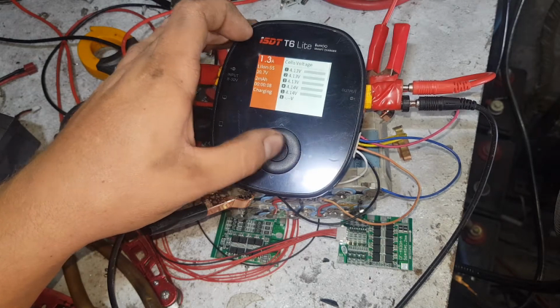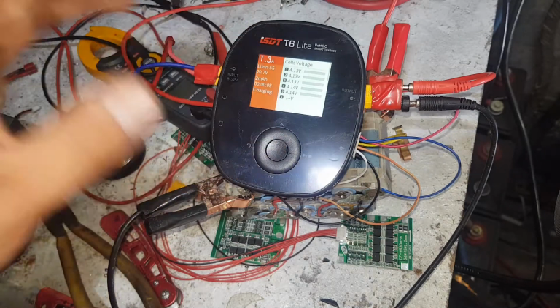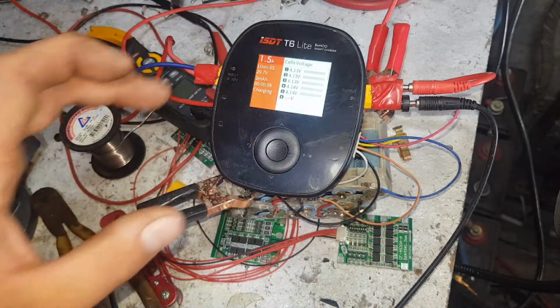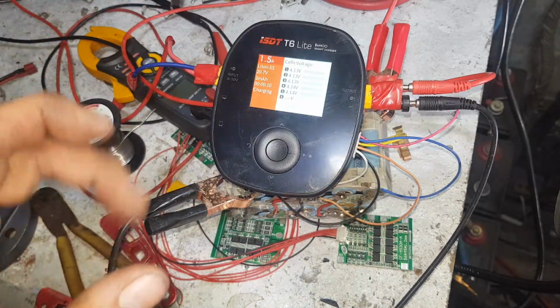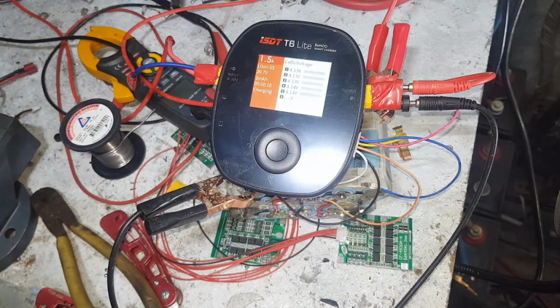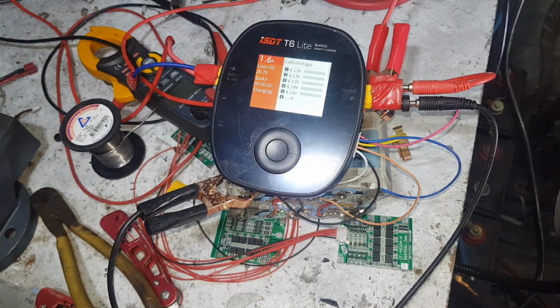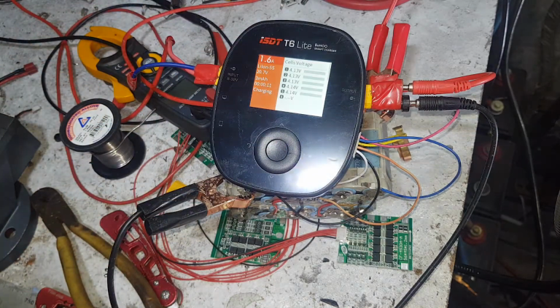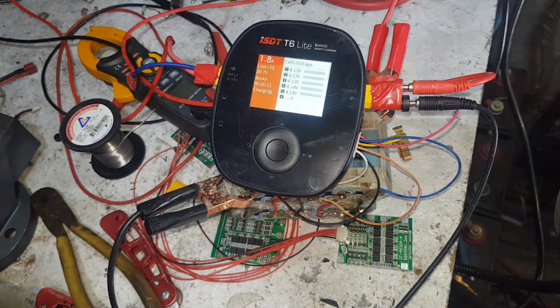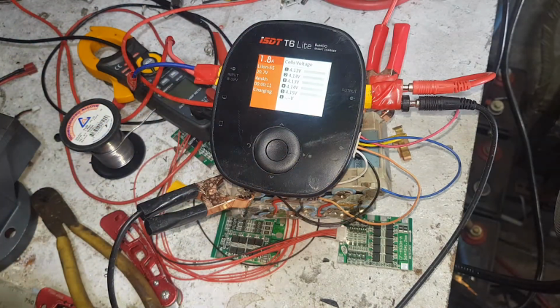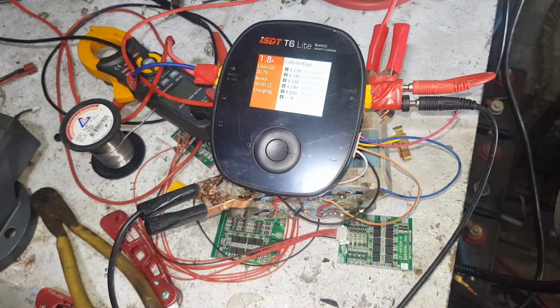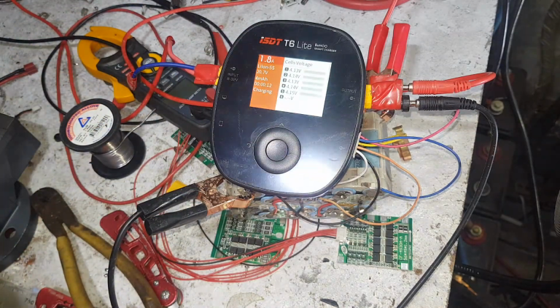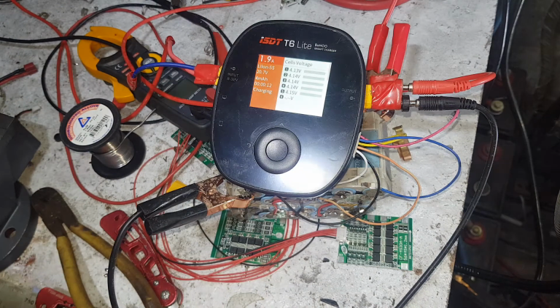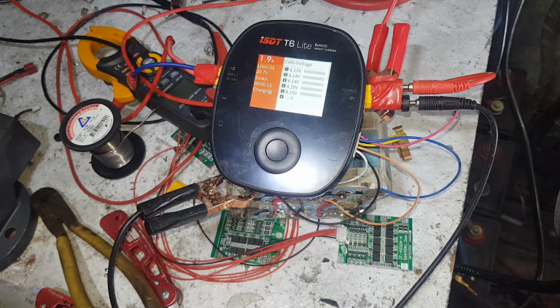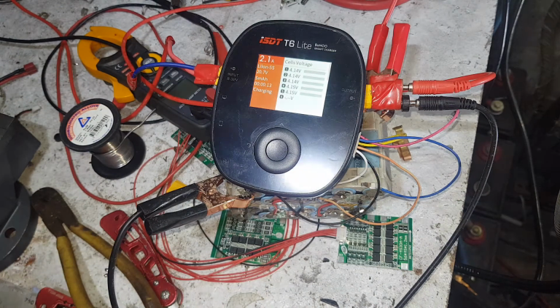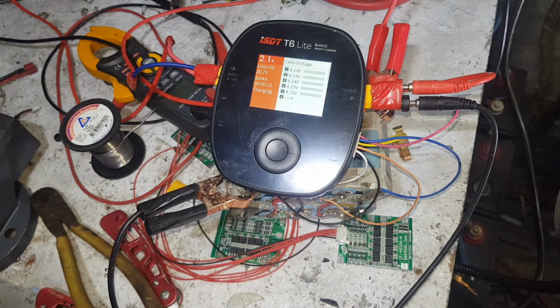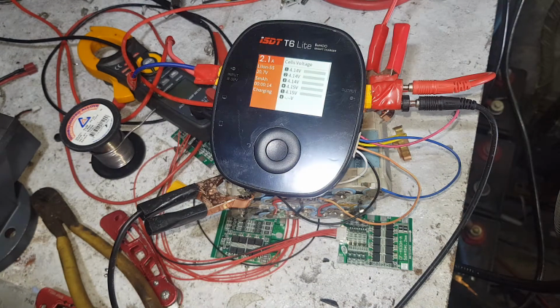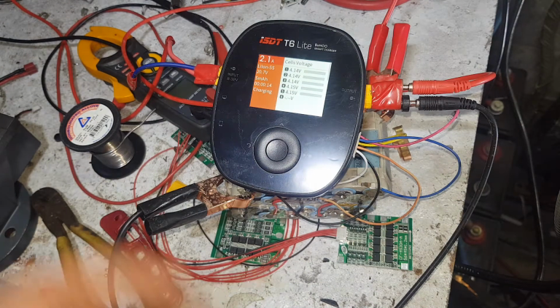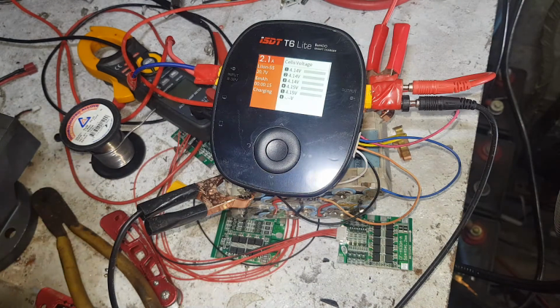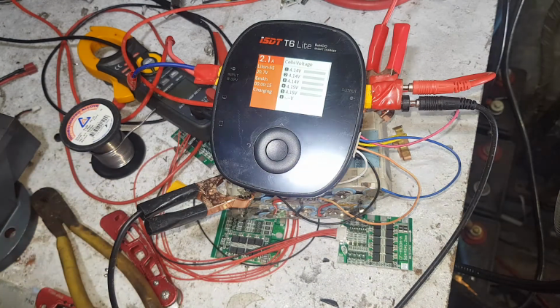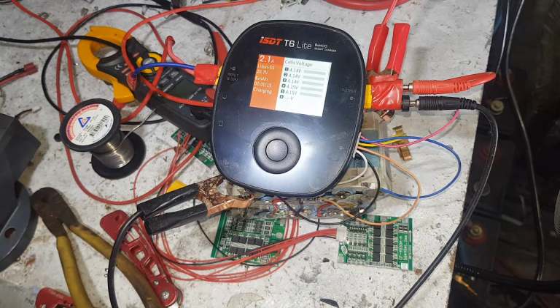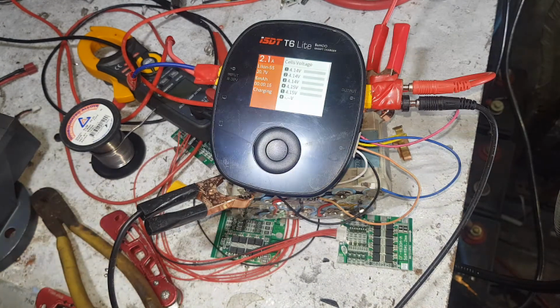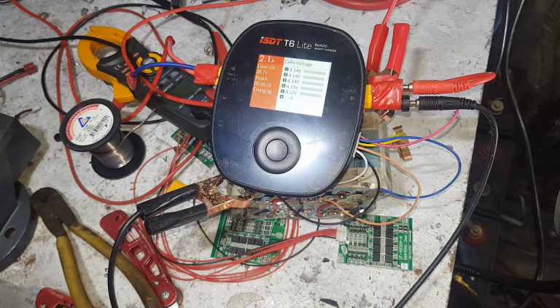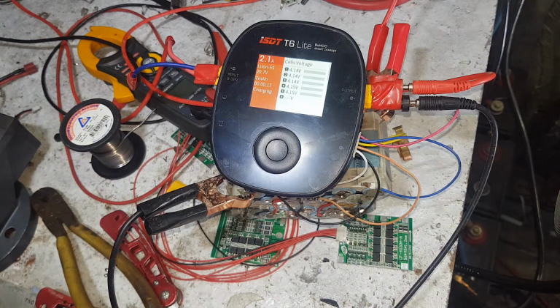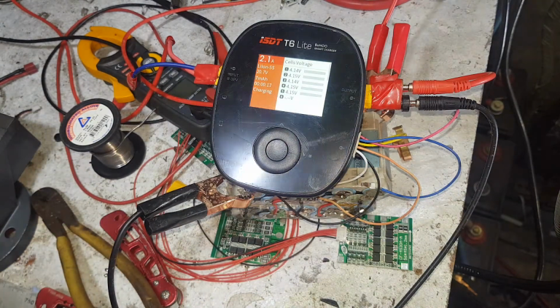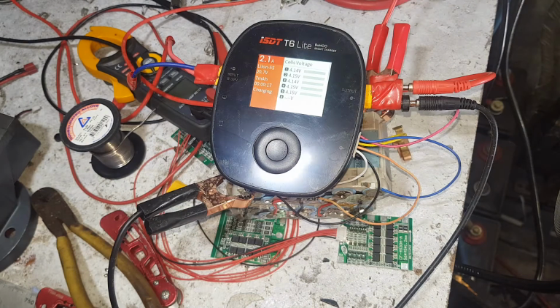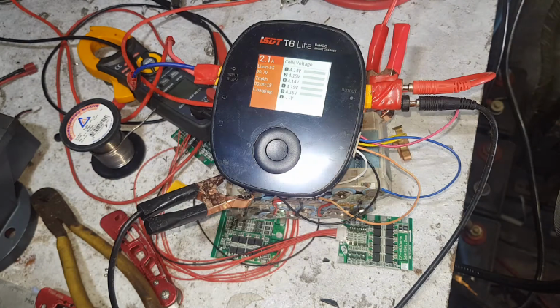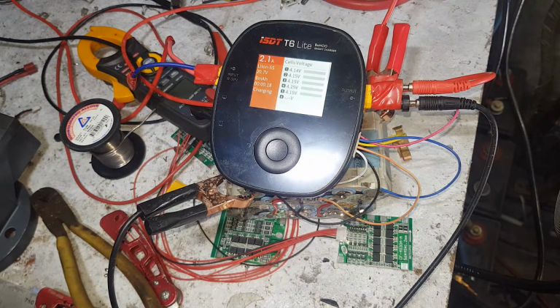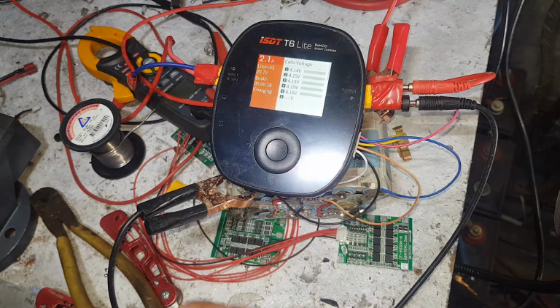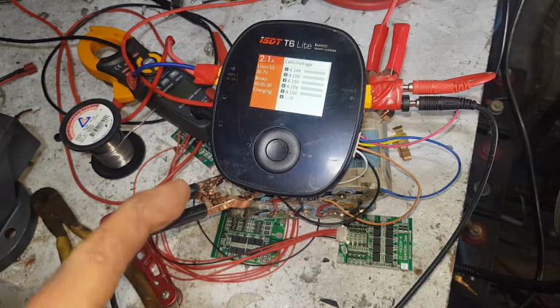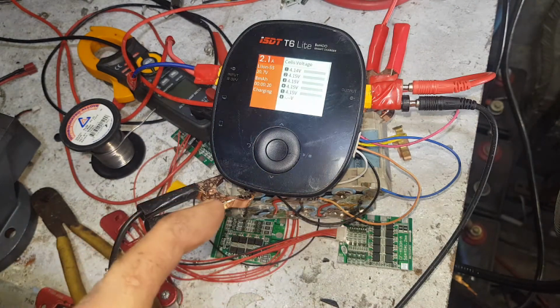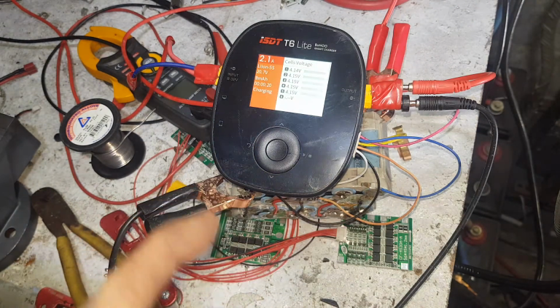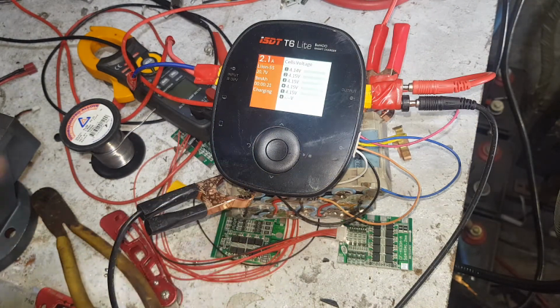You can adjust the current while it's actually charging. So if you're having dramas with leads or you think something's not taking all that great, you can actually back off the charge current, which is pretty cool.